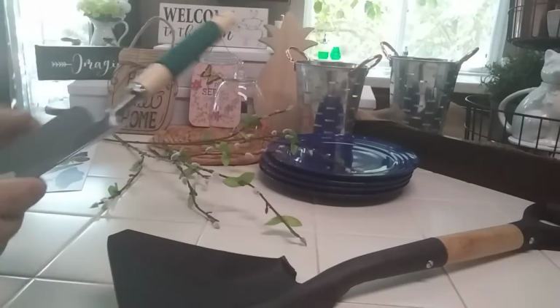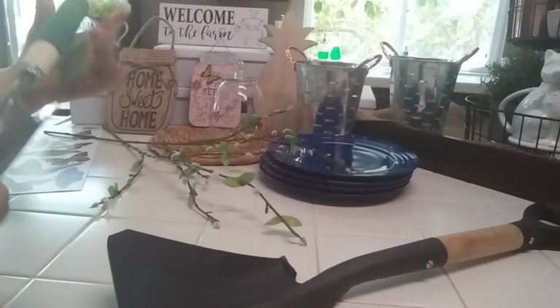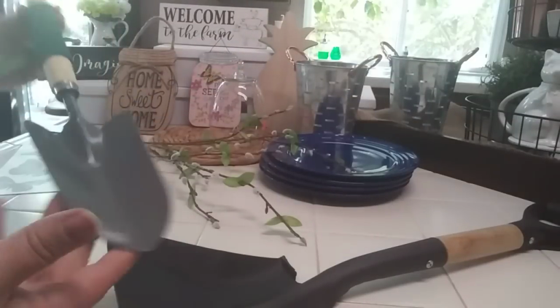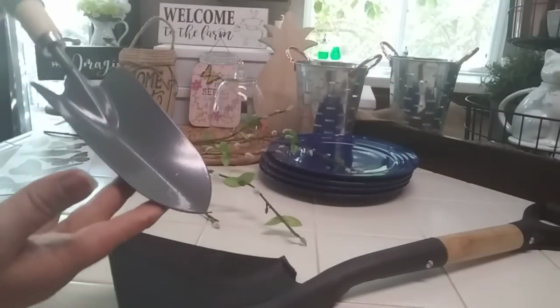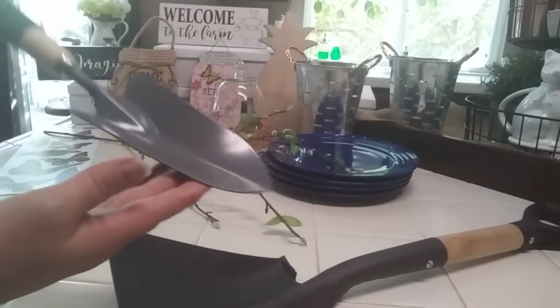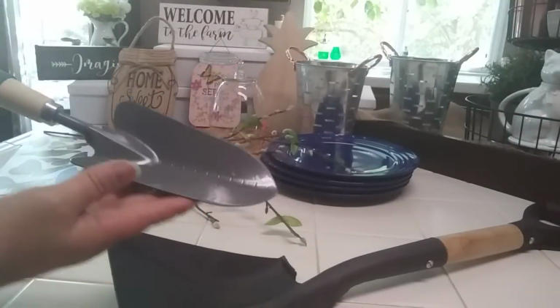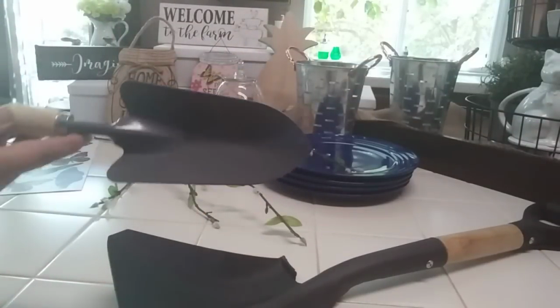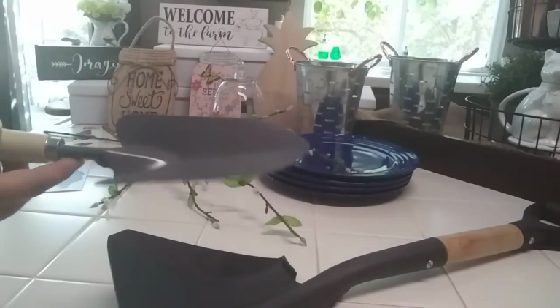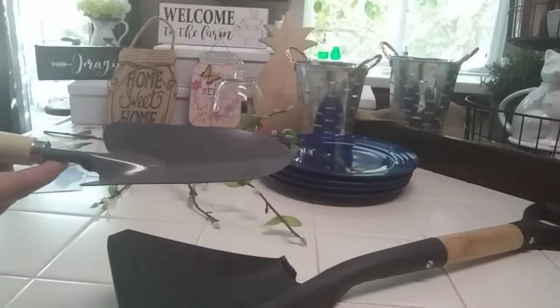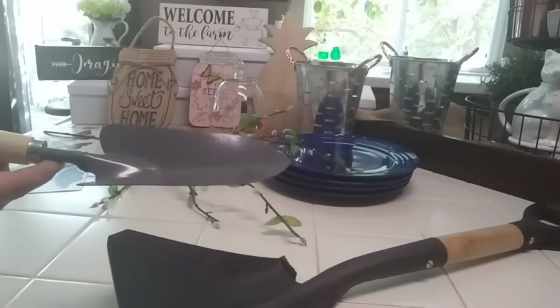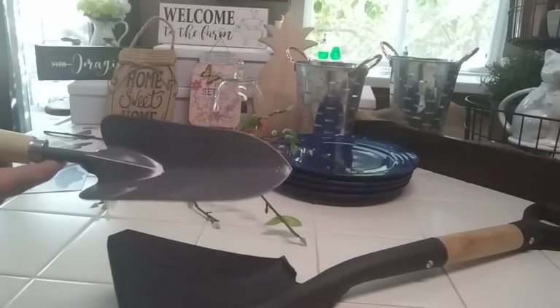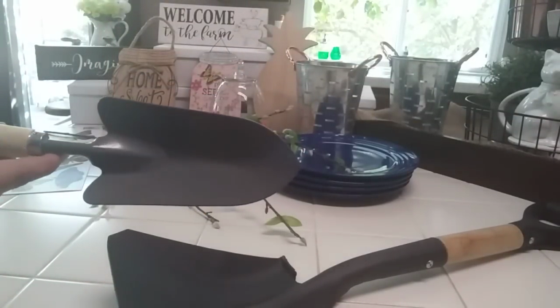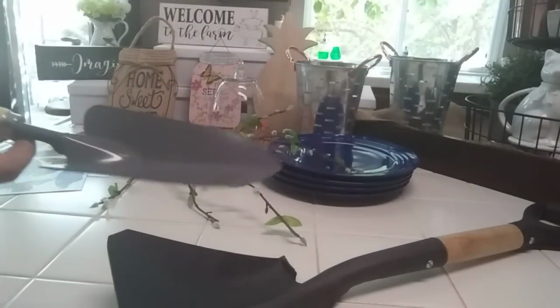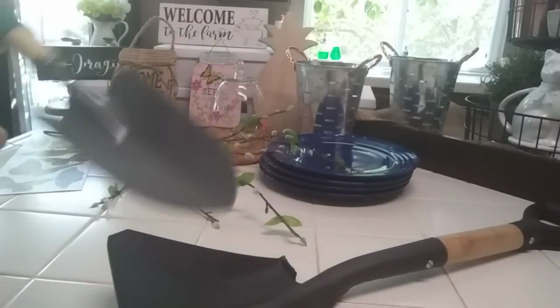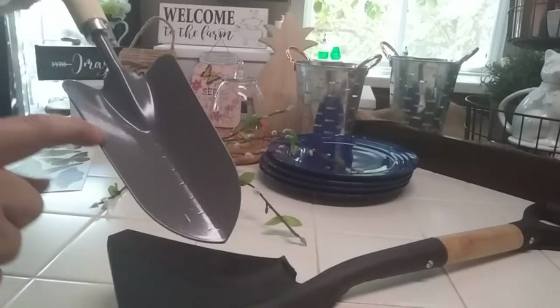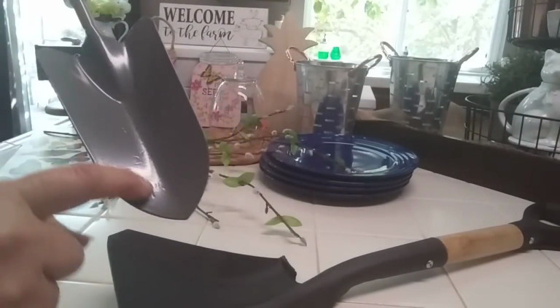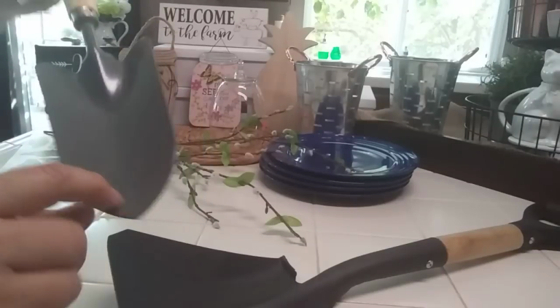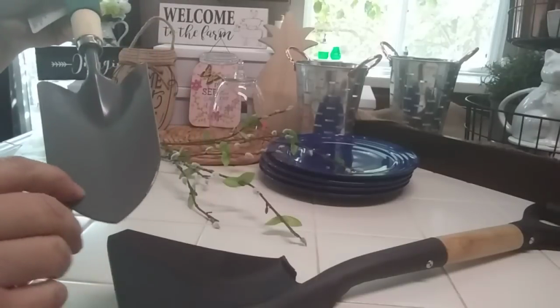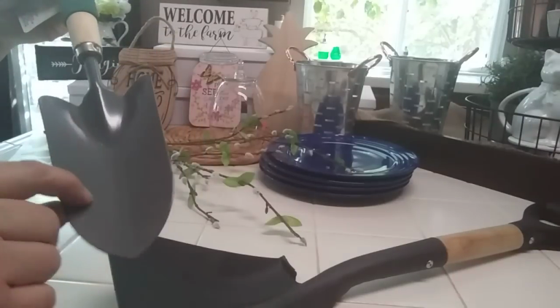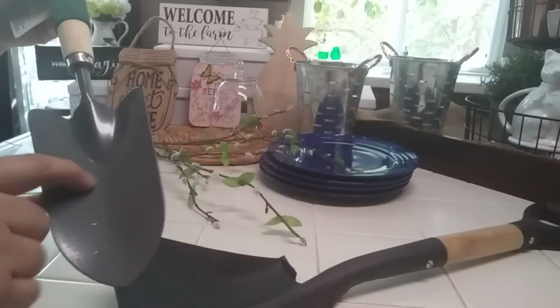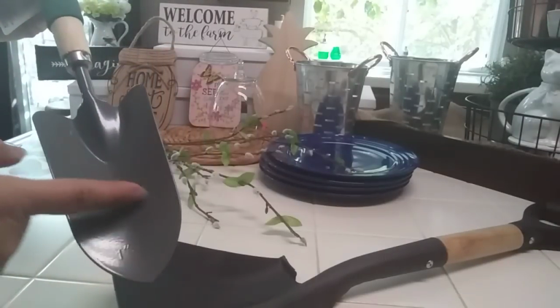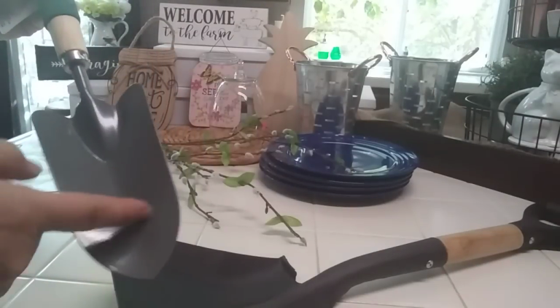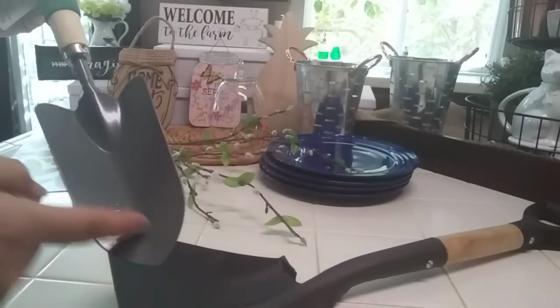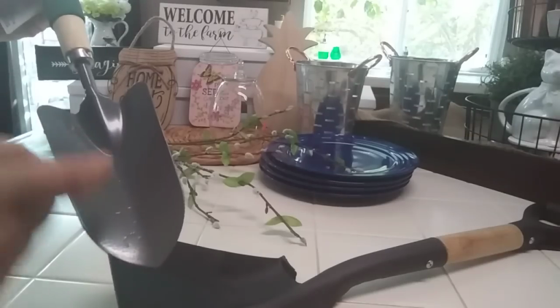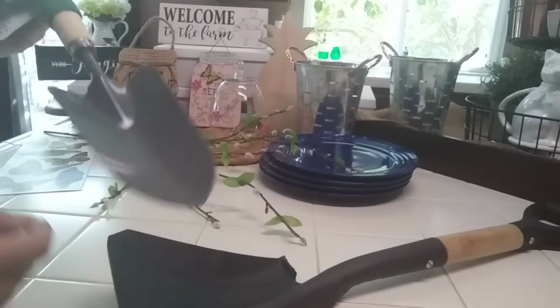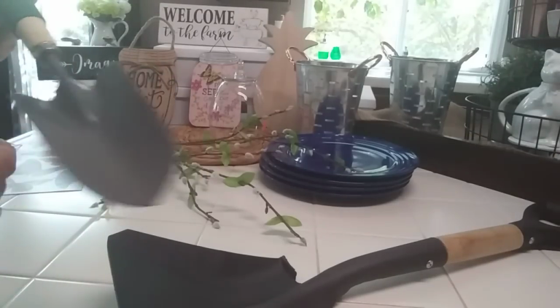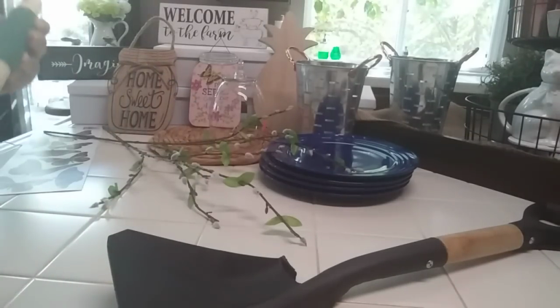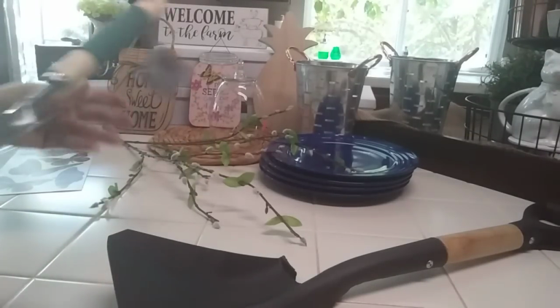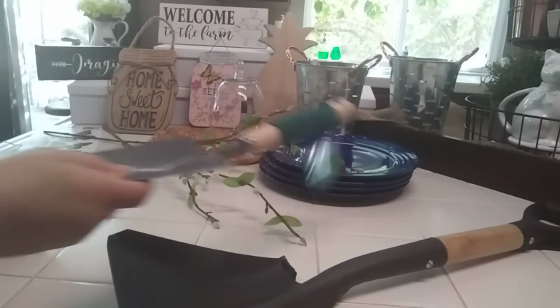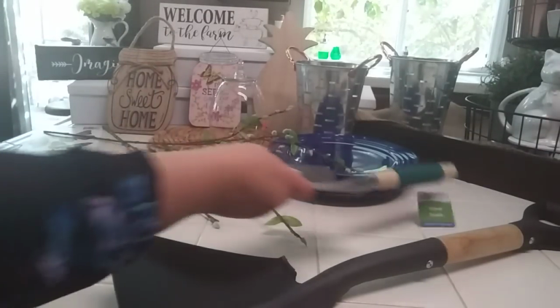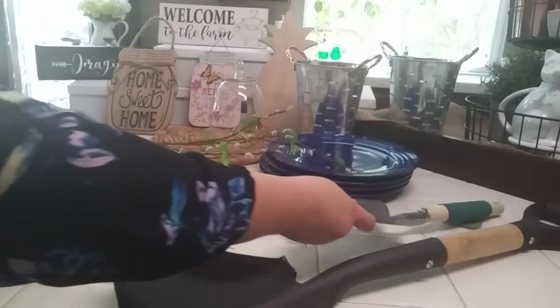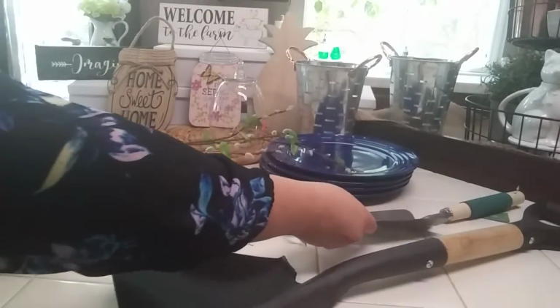I got this from Dollar Tree — it even has the measurements marked: one inch, two inch, three inch, with little lines on it. I buy these every few years because I go through them pretty quickly.